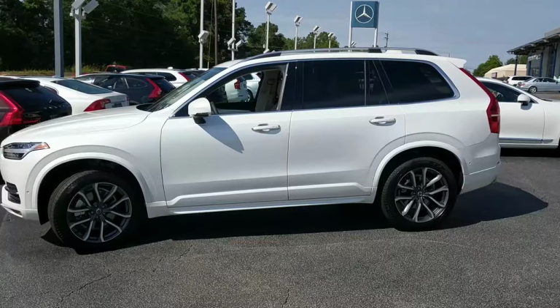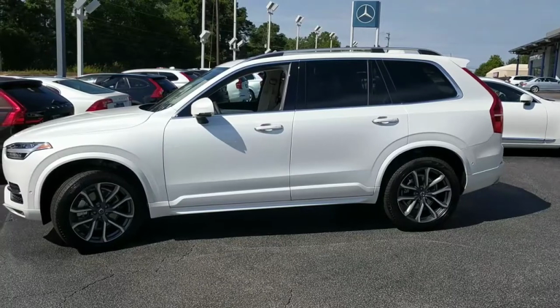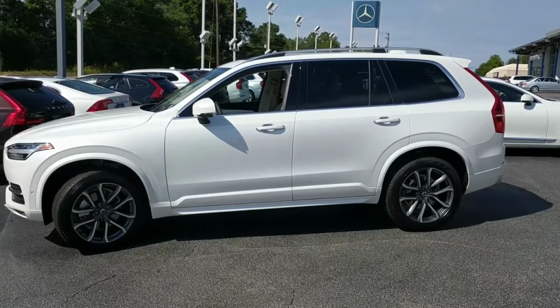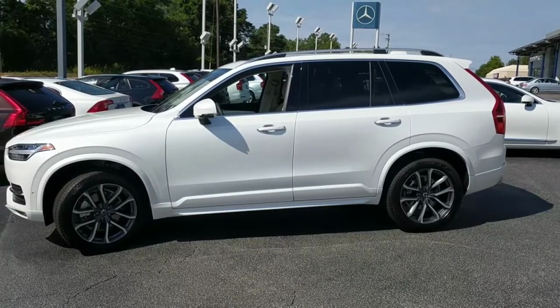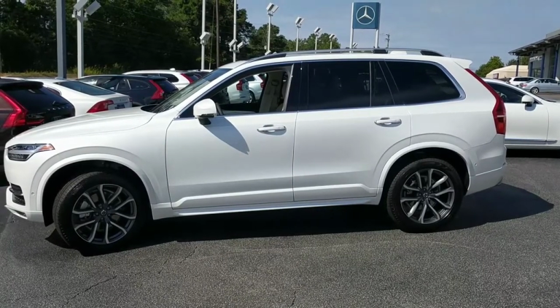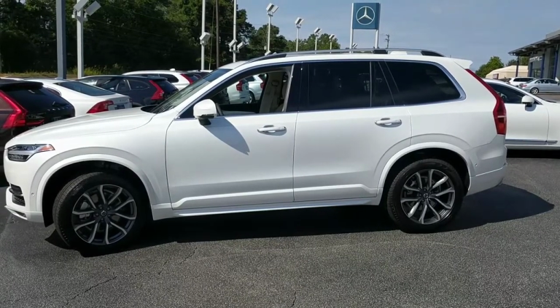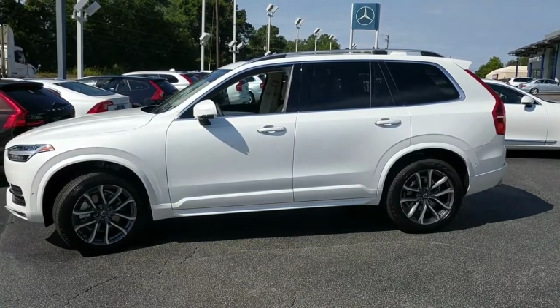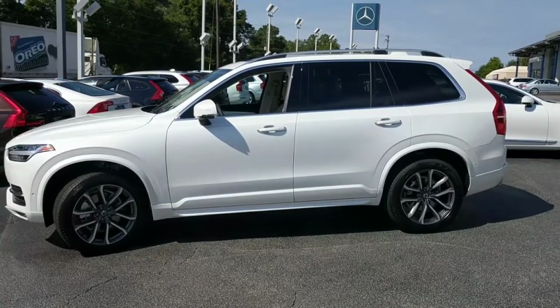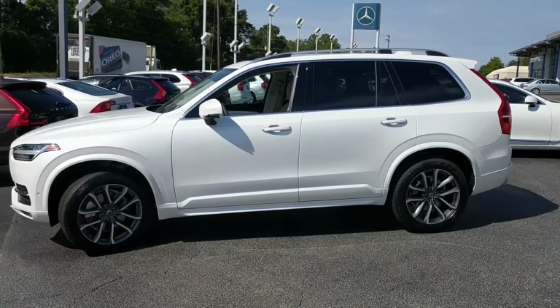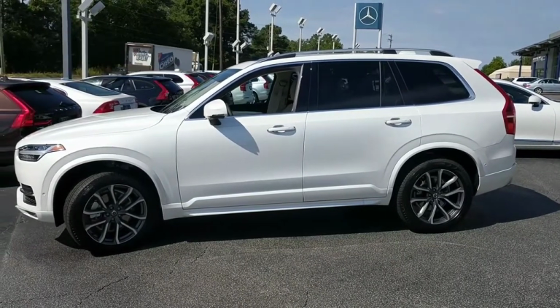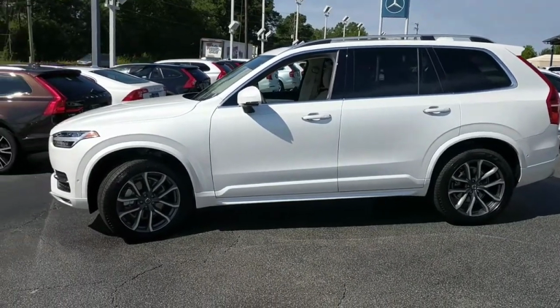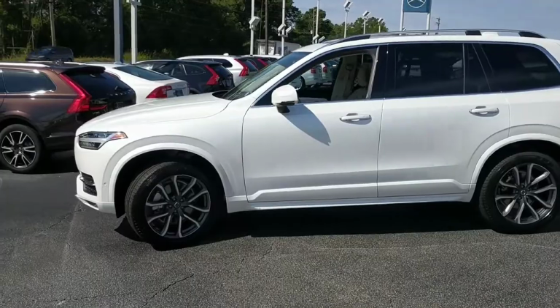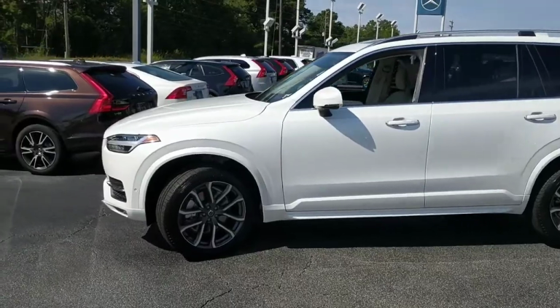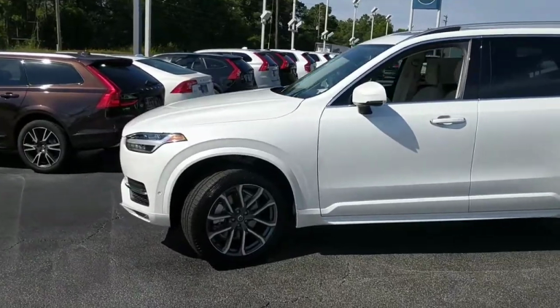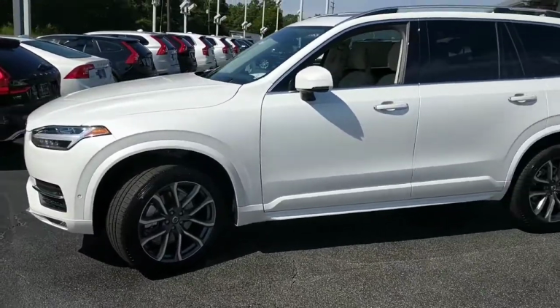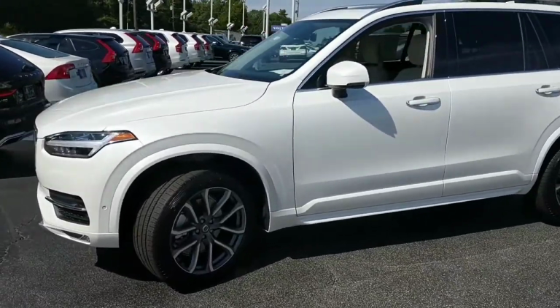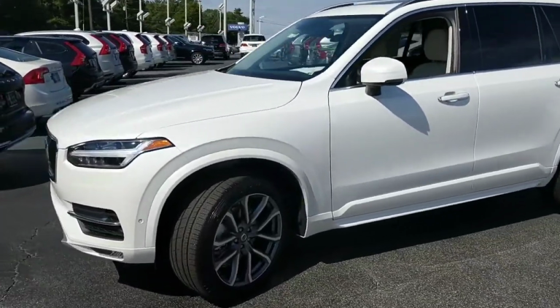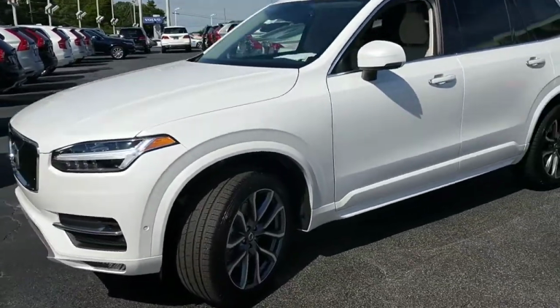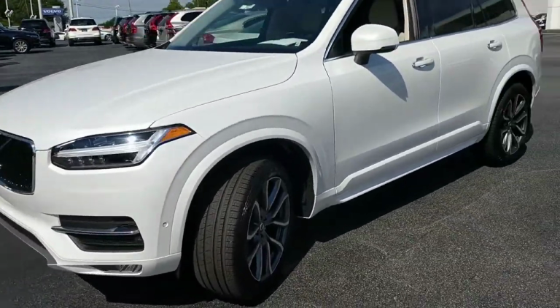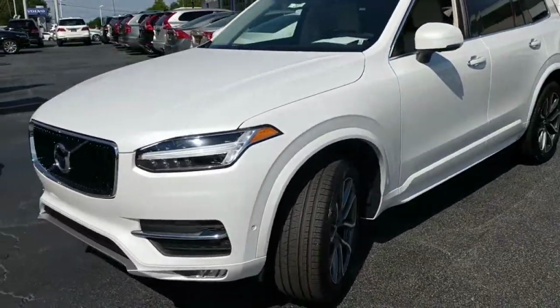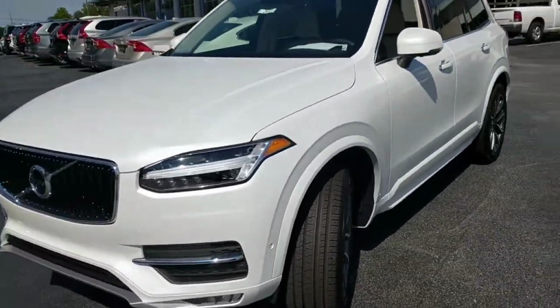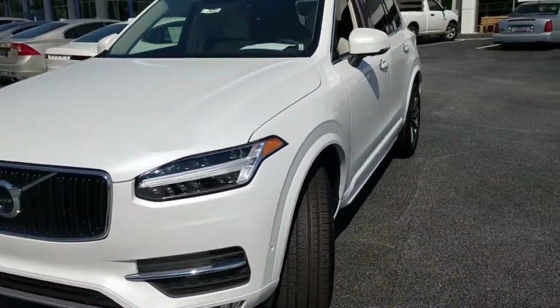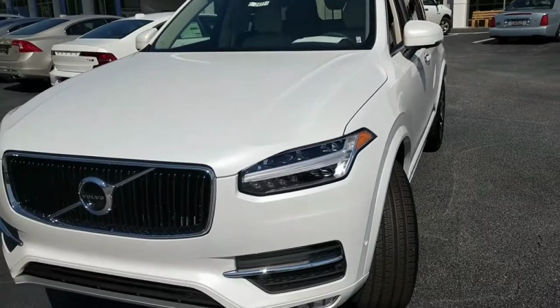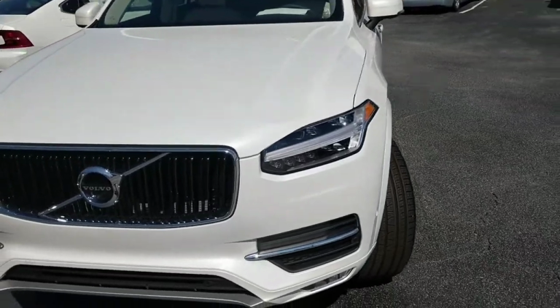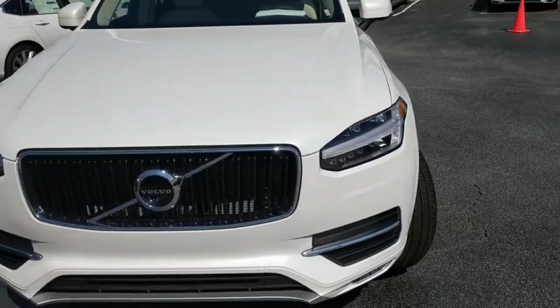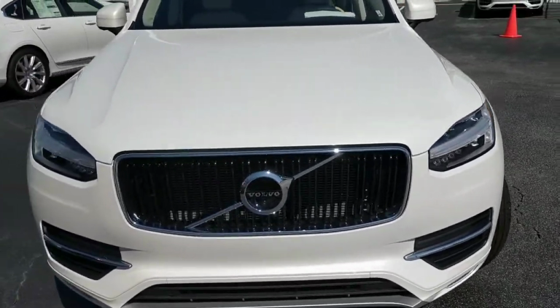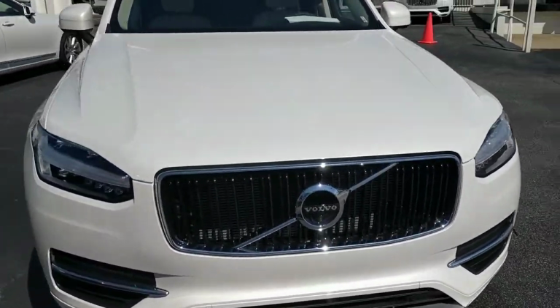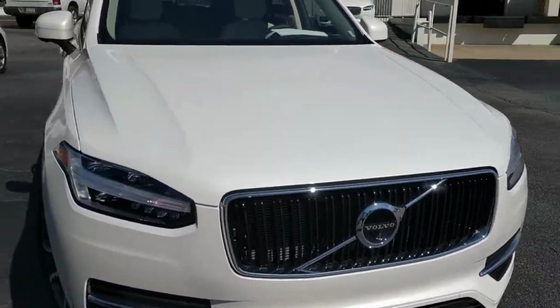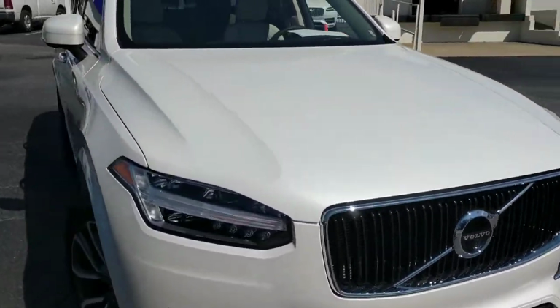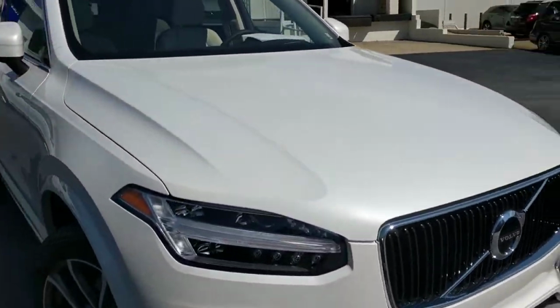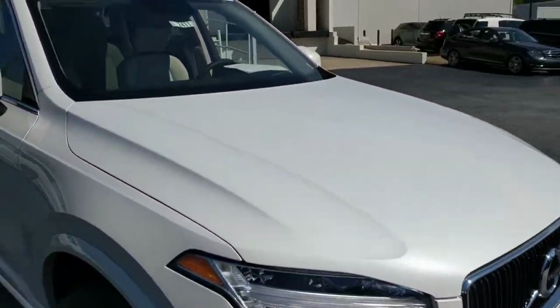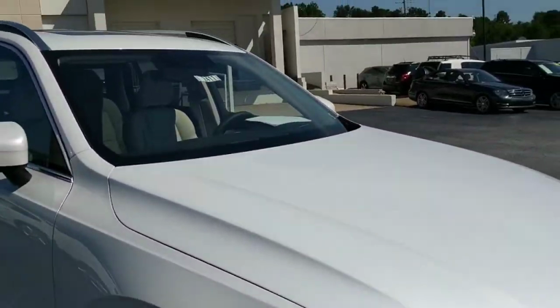Mr. Earl, this is Bob Cullum at Dick Dyer Volvo in Columbia, South Carolina. I want to send you a real quick little video on this Crystal White XC90 that you had written in about. It's got stock number 2411.